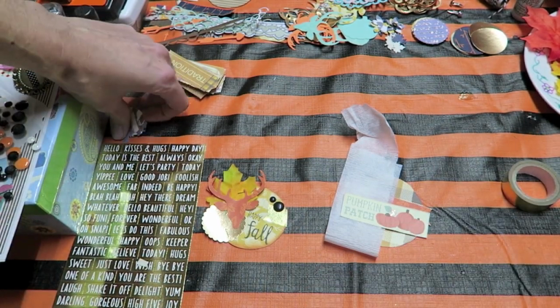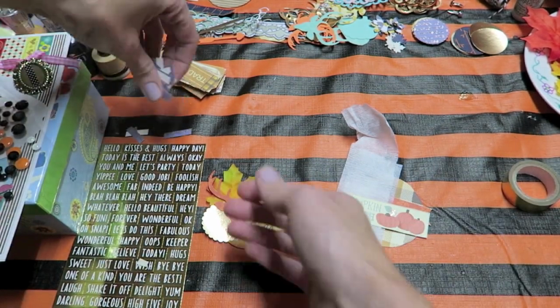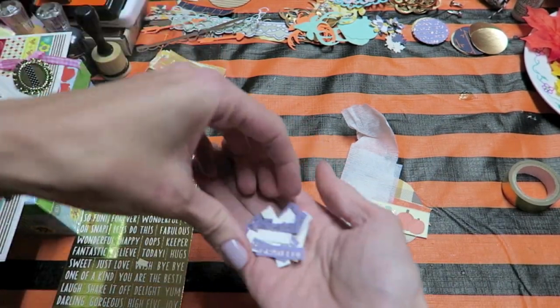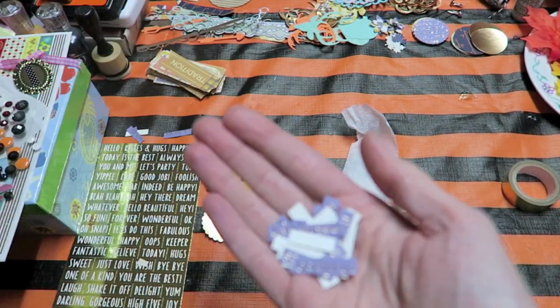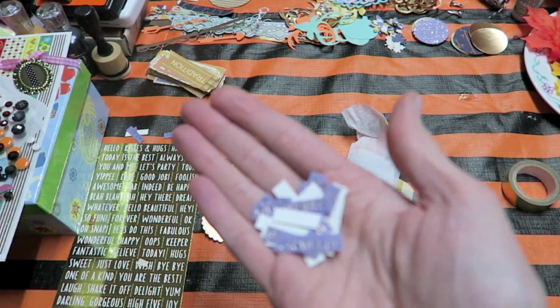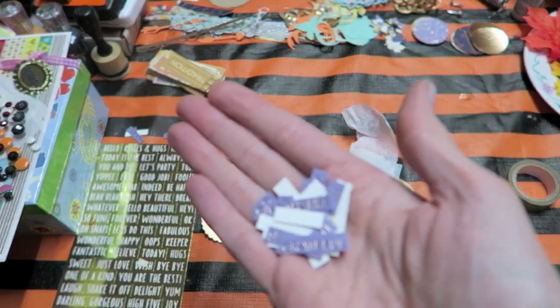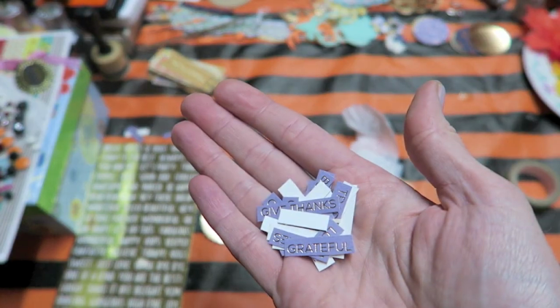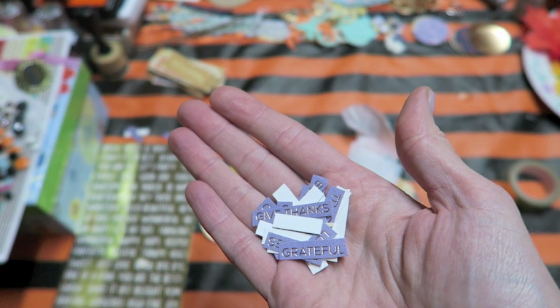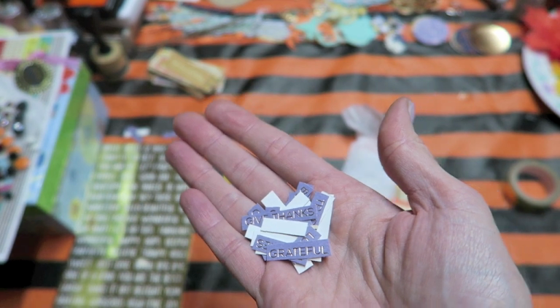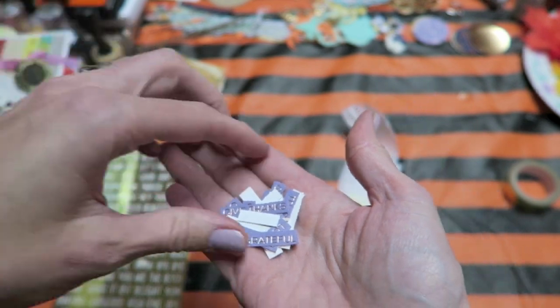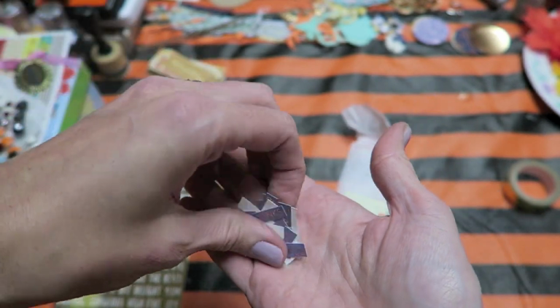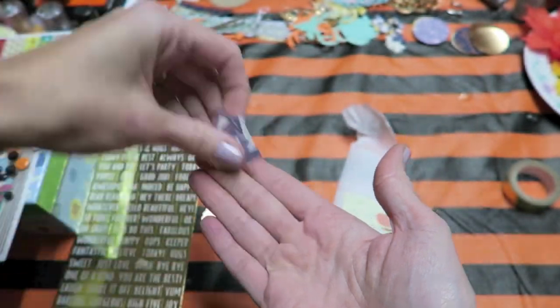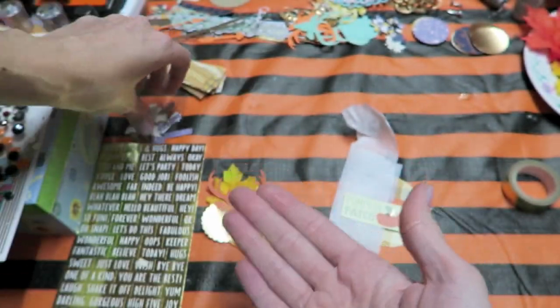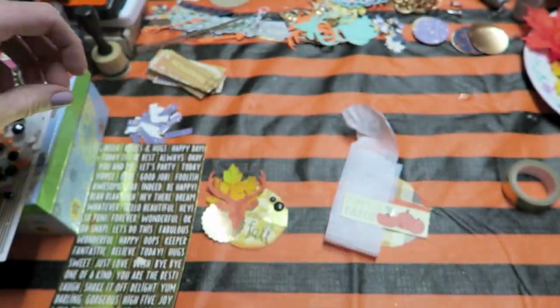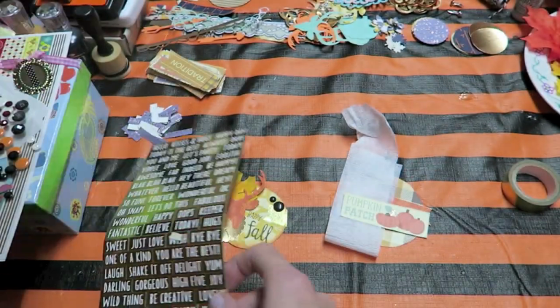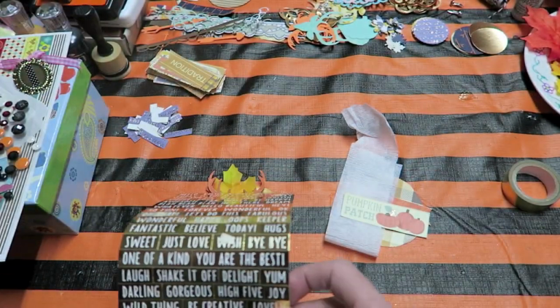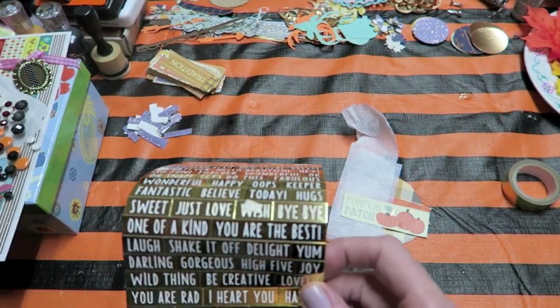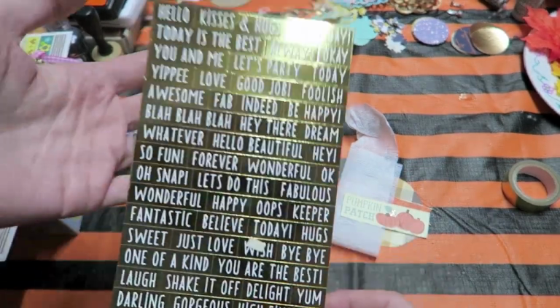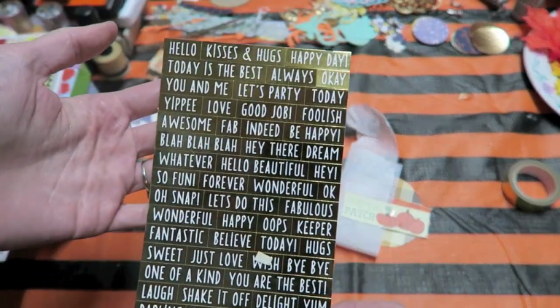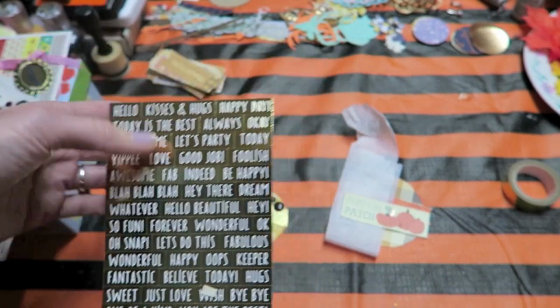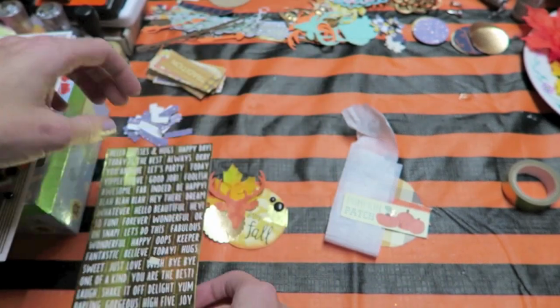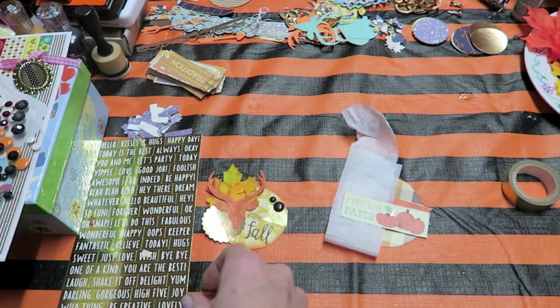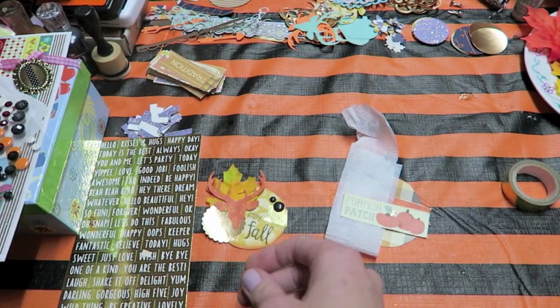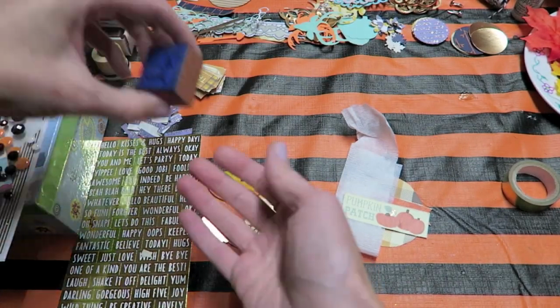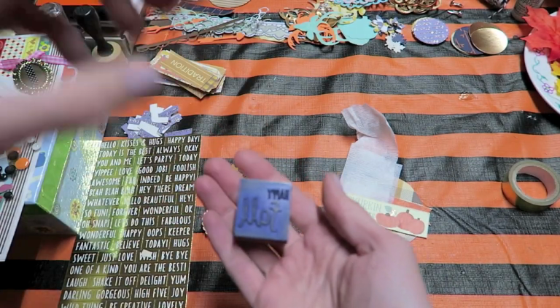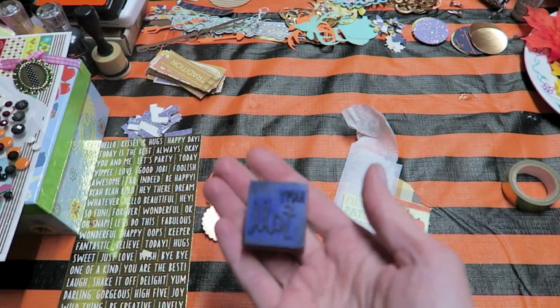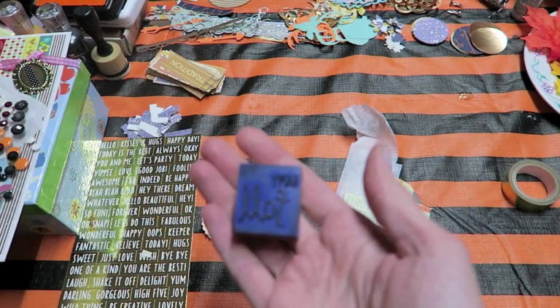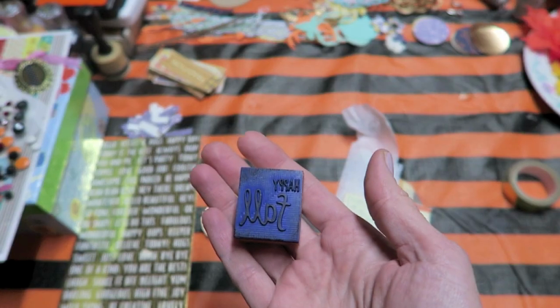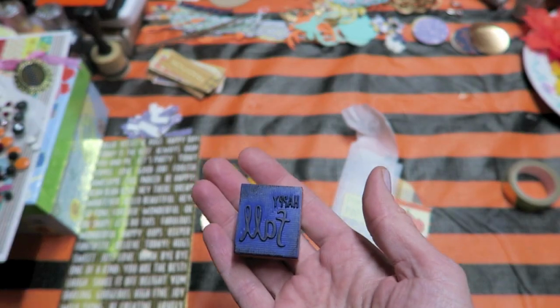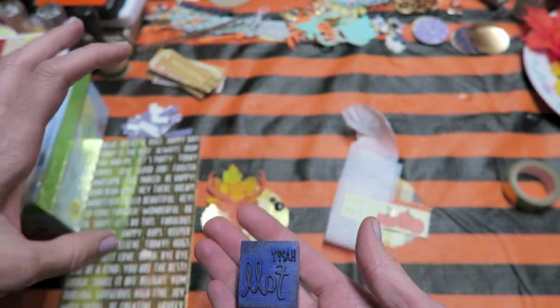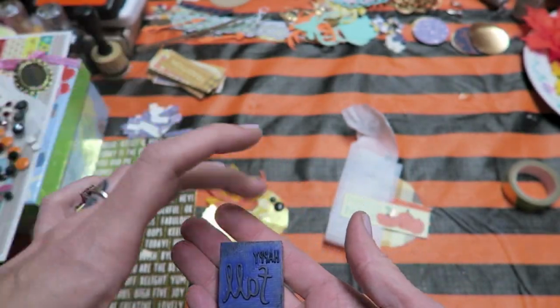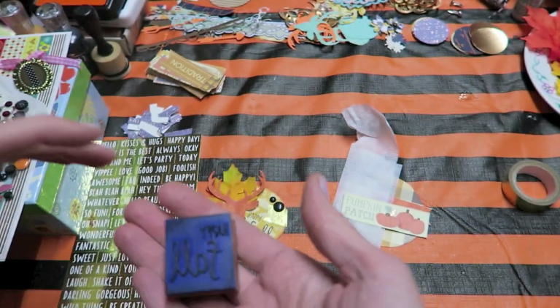I have some other cut-aparts here — I also have stickers, which make this very quick and easy. And I also have some stamps. The one stamp I really like says 'Happy Fall.'